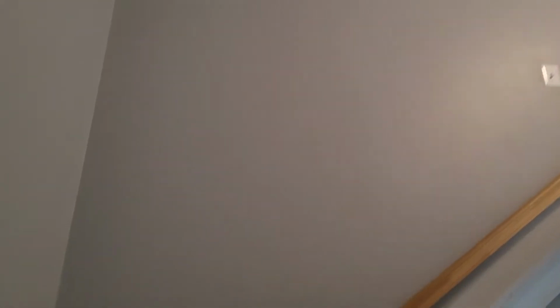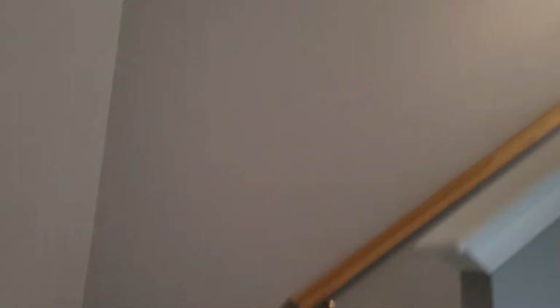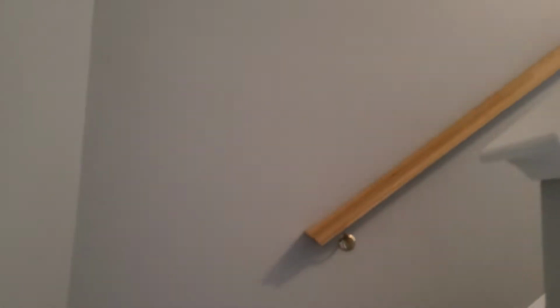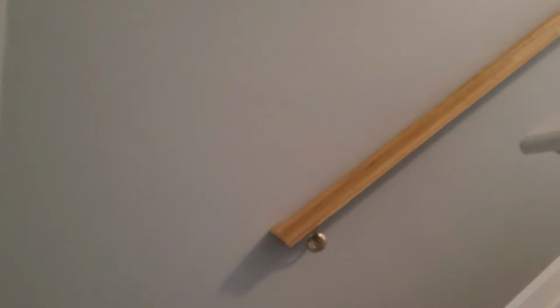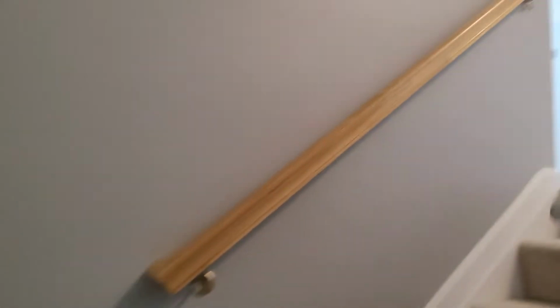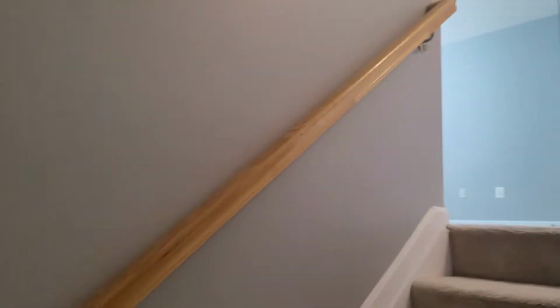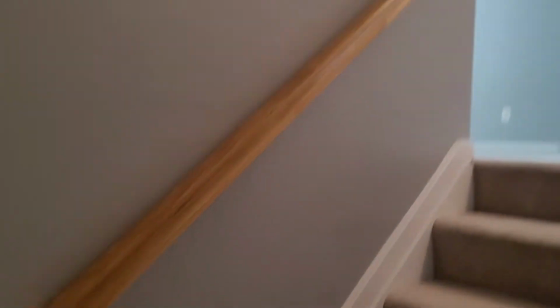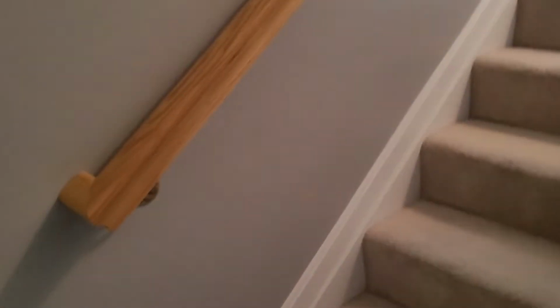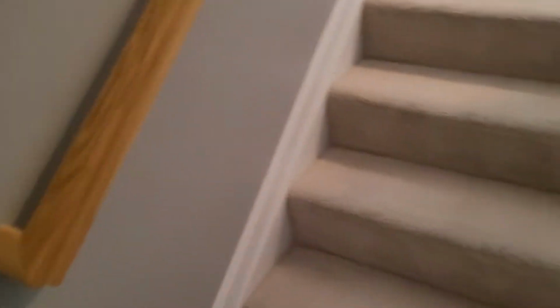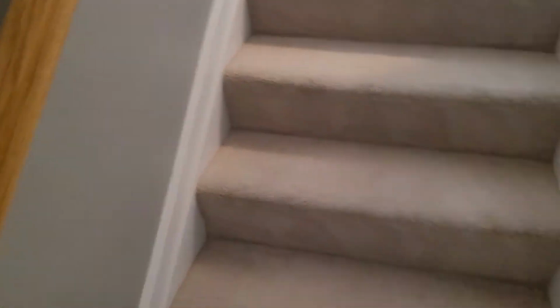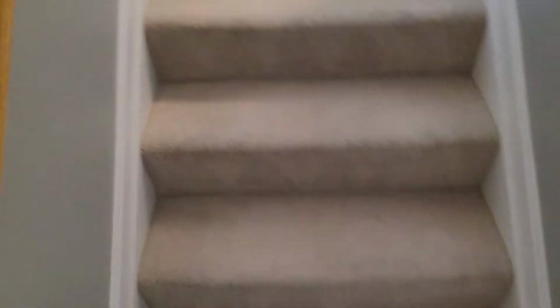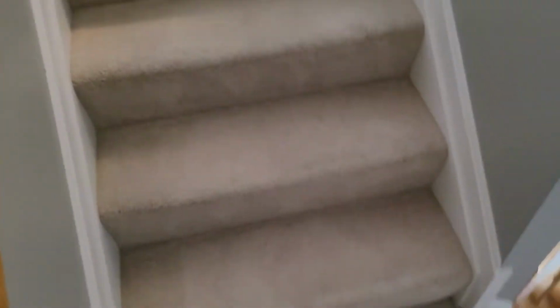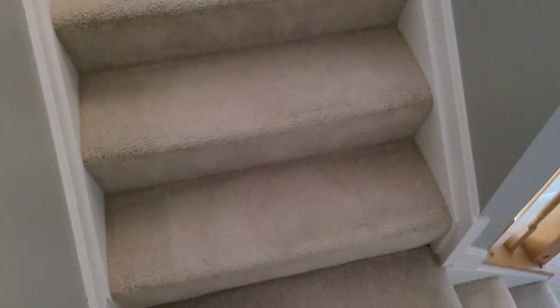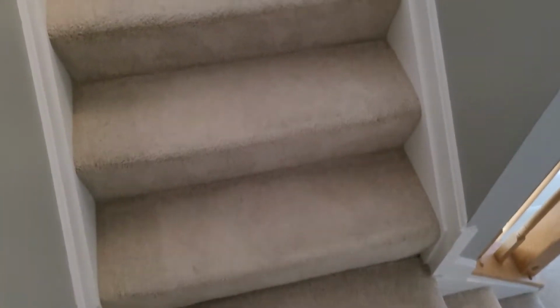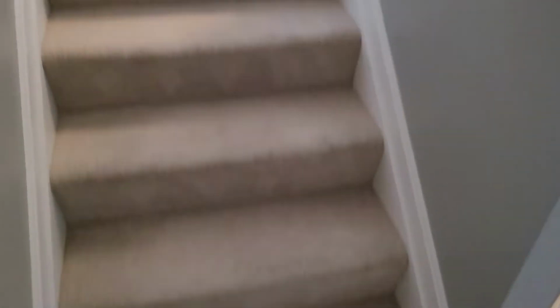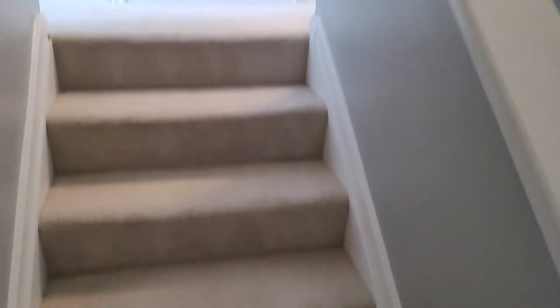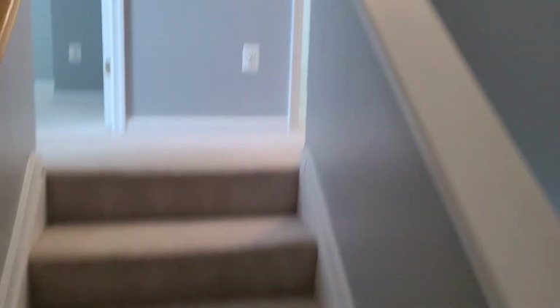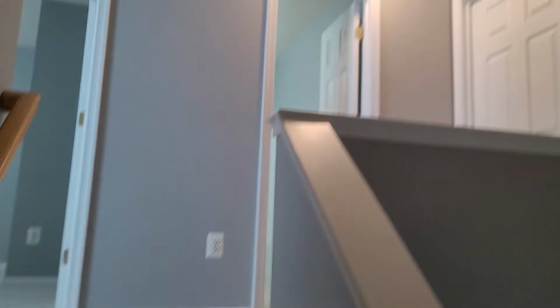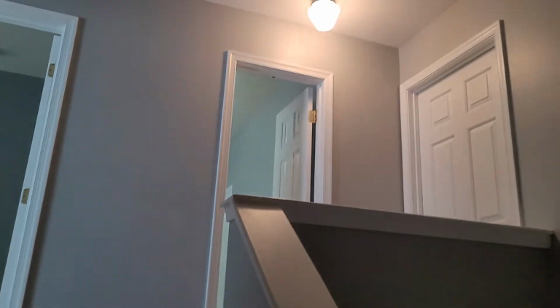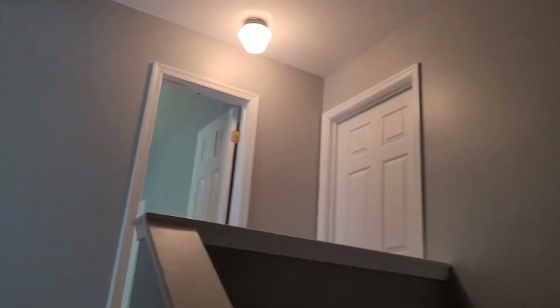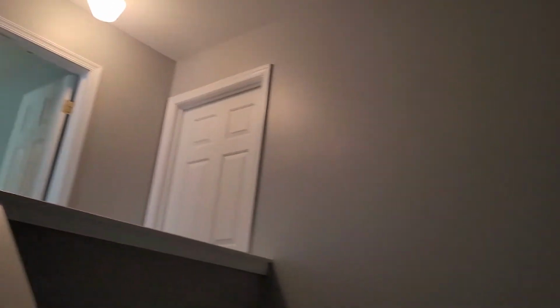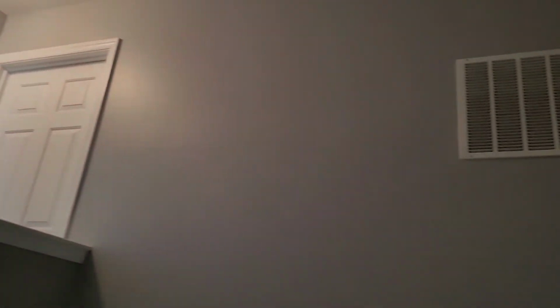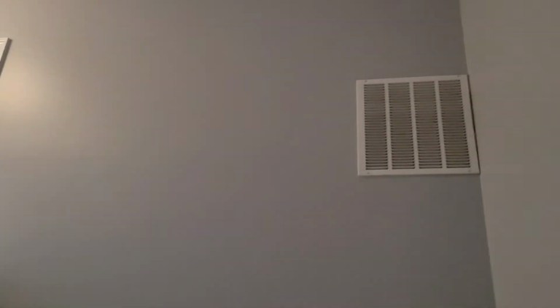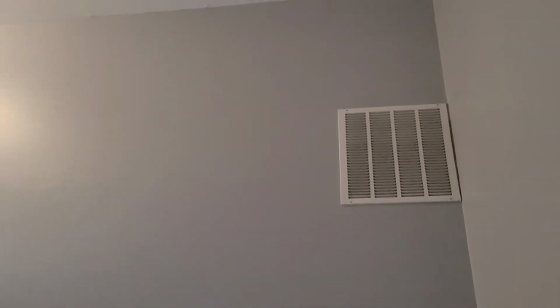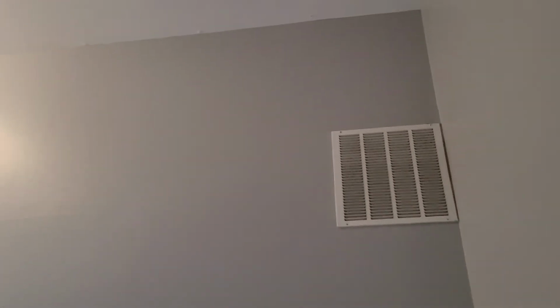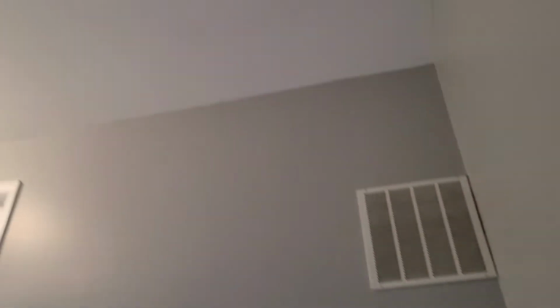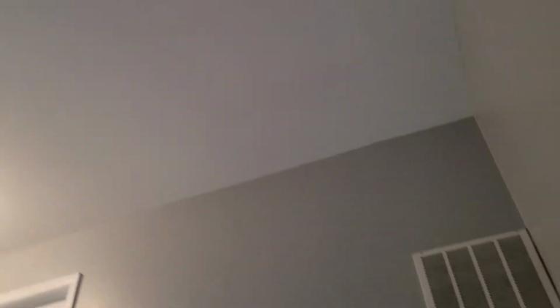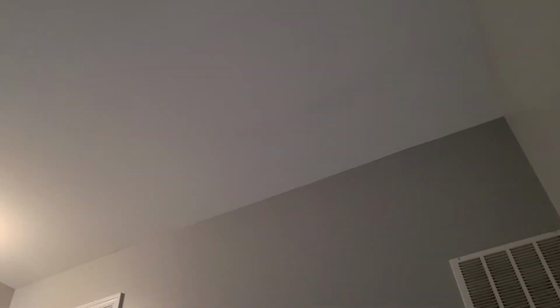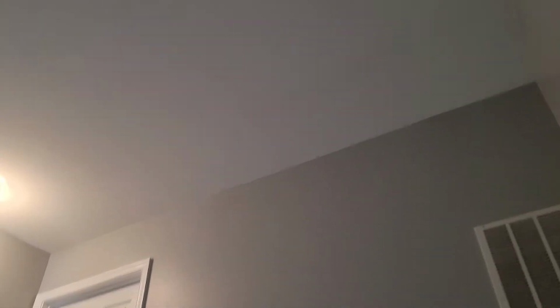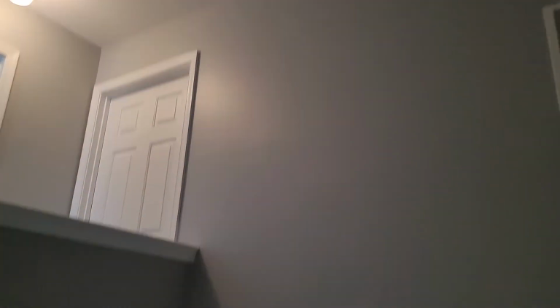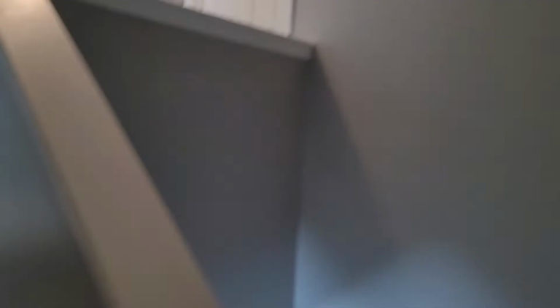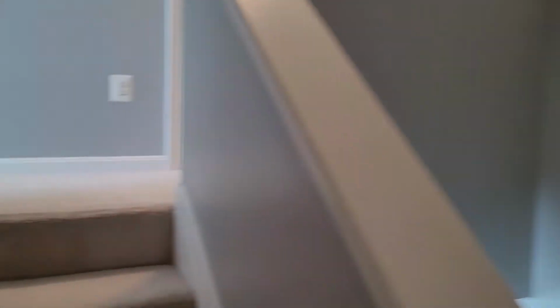Walls look good. Banister is up and working. Floor is showing just some general wear. Light works, HVAC return vents right there, all looking good.